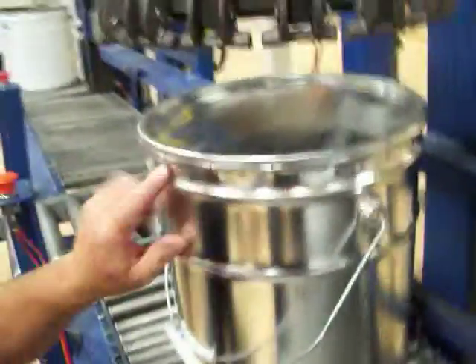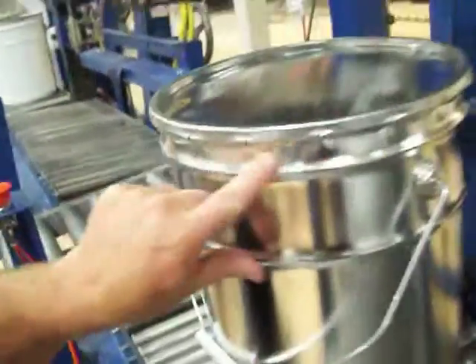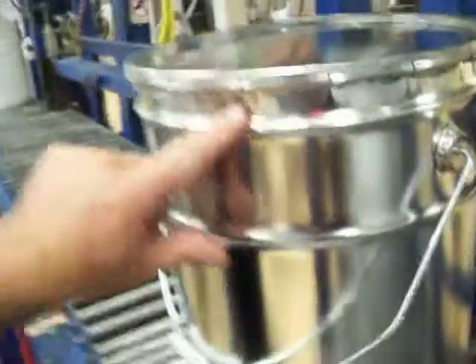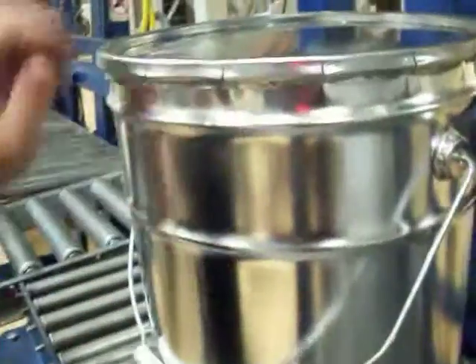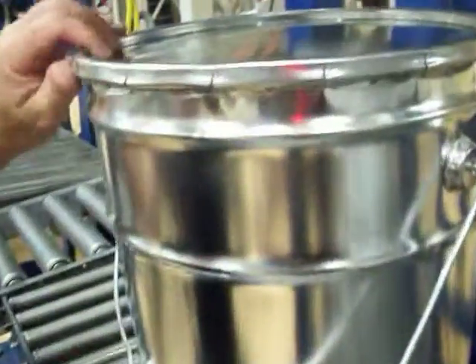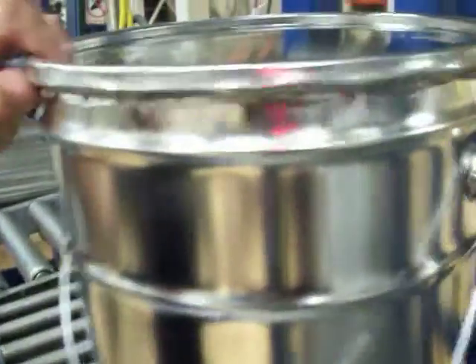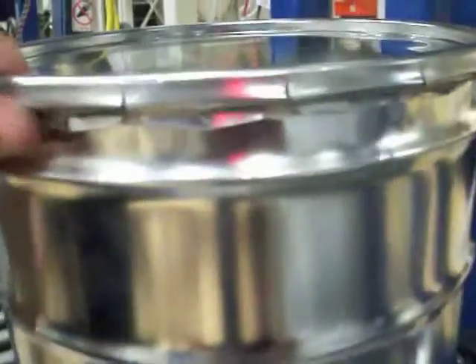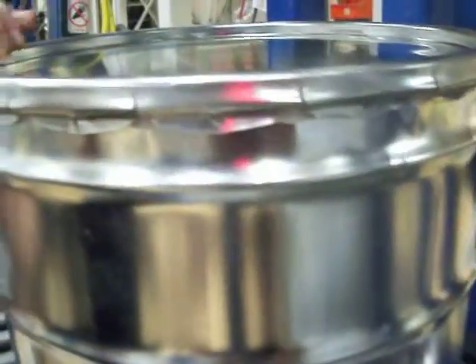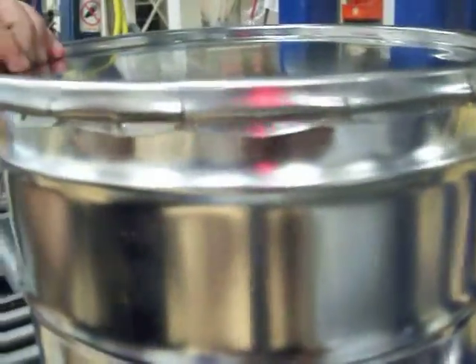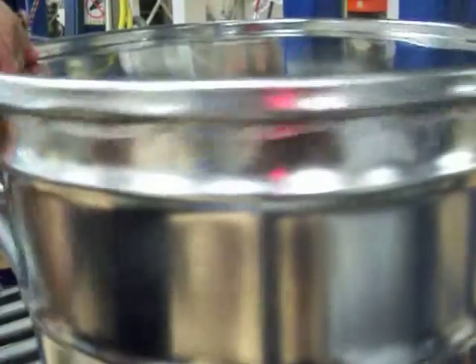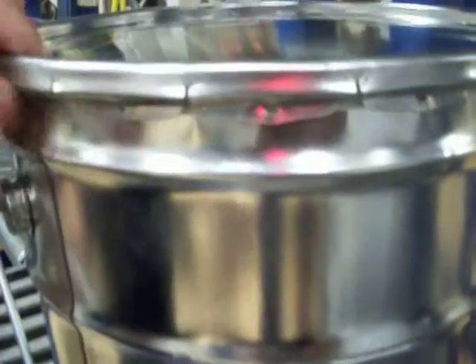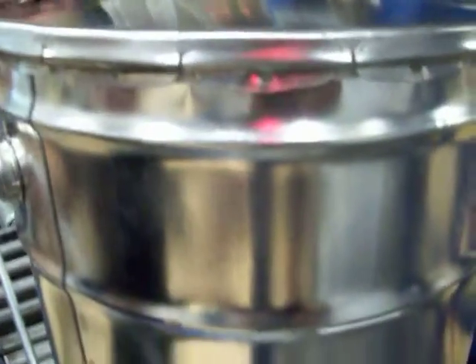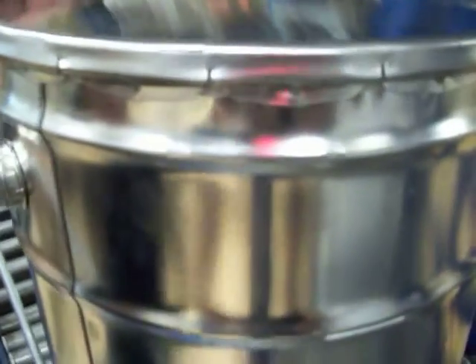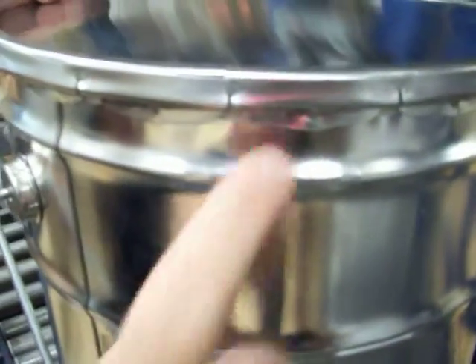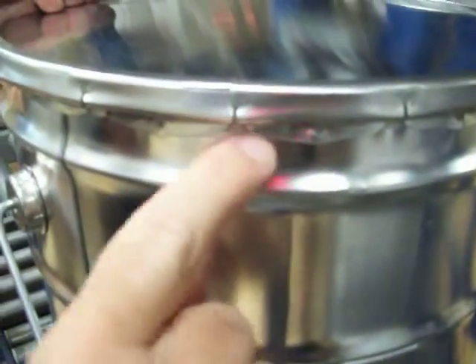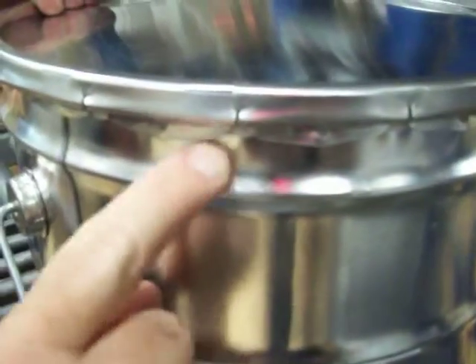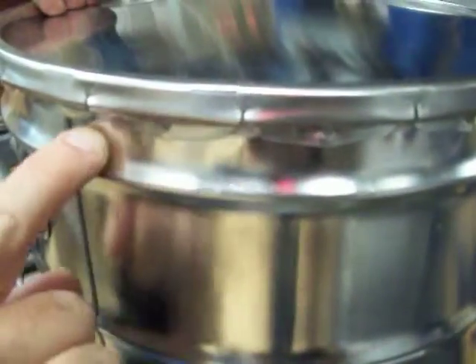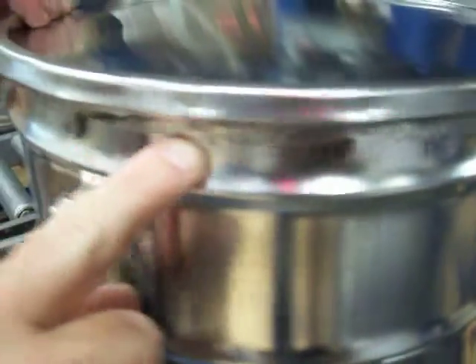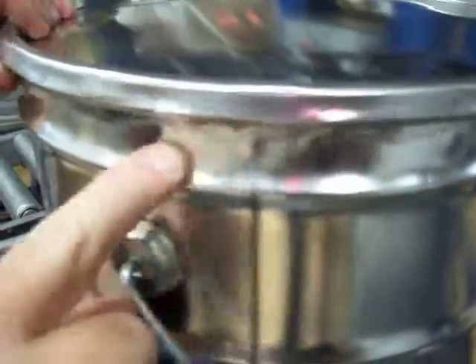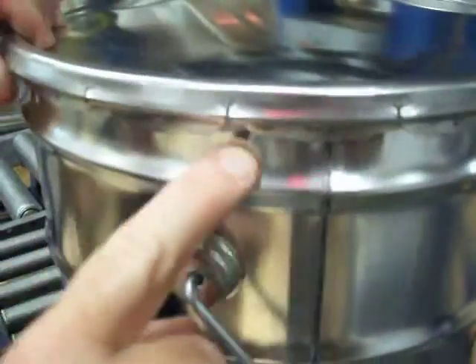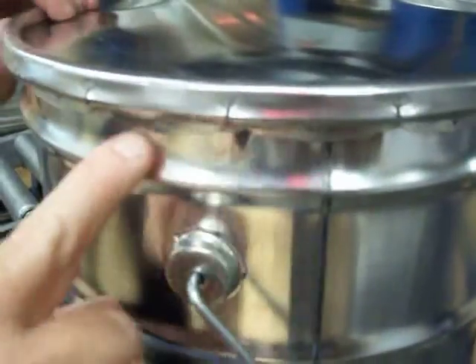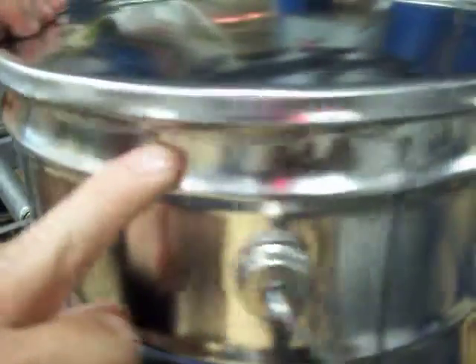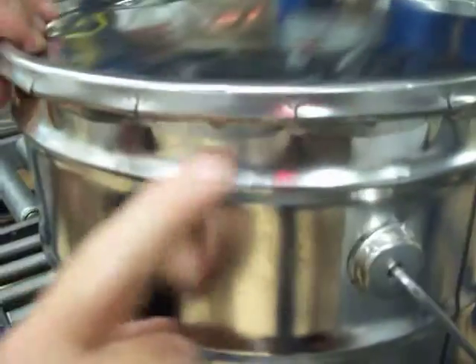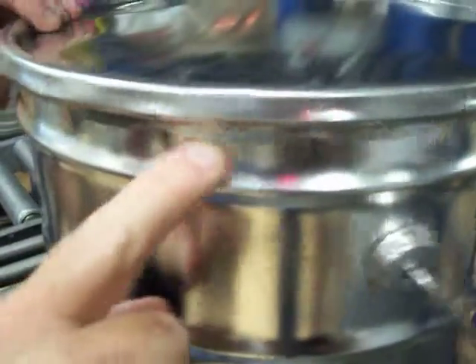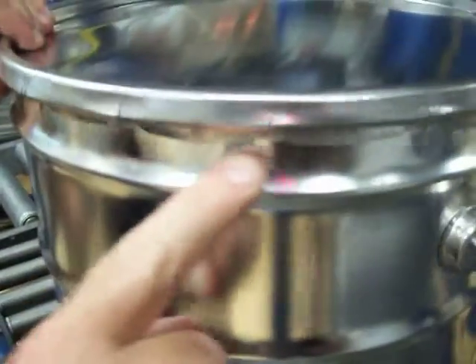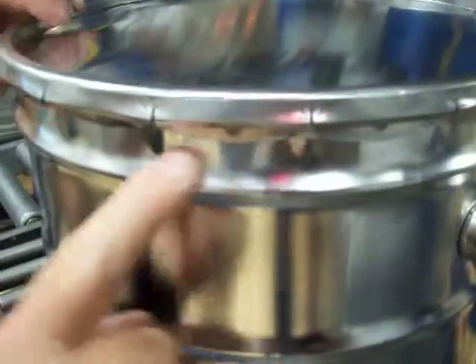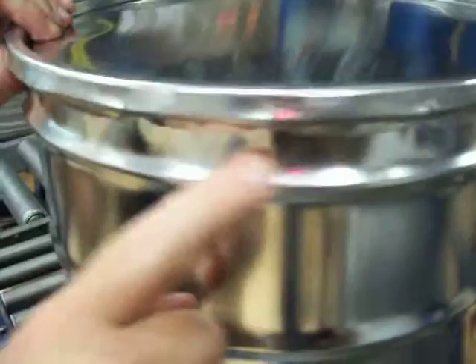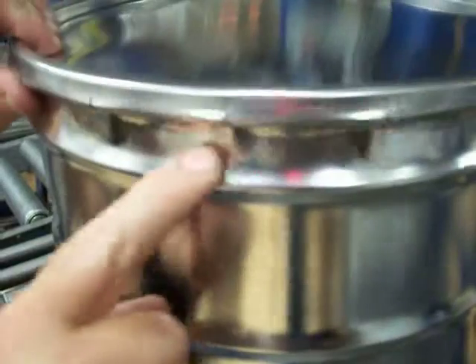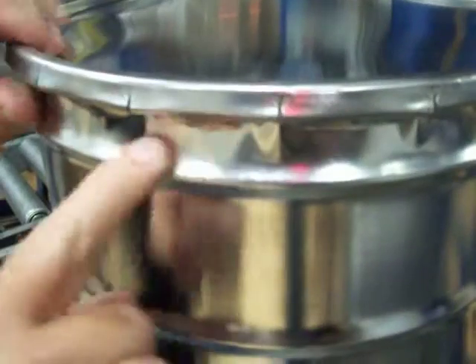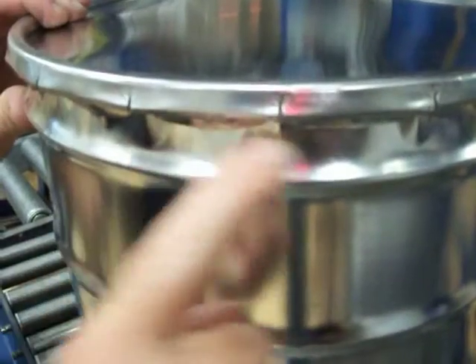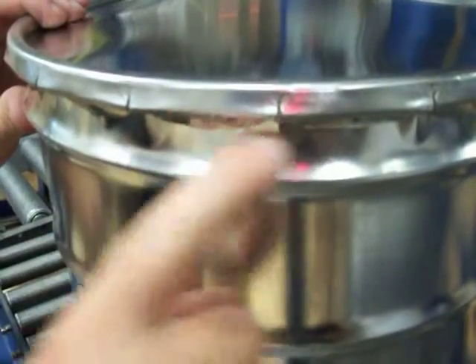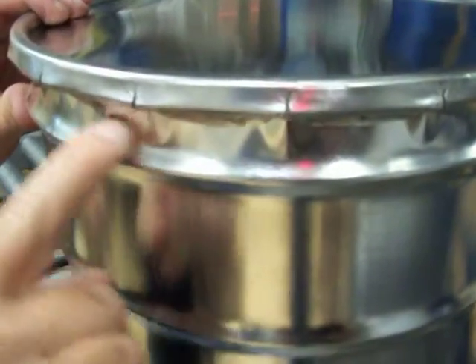It did distort it. You can see the distortion in the can right around the teeth, especially right here.